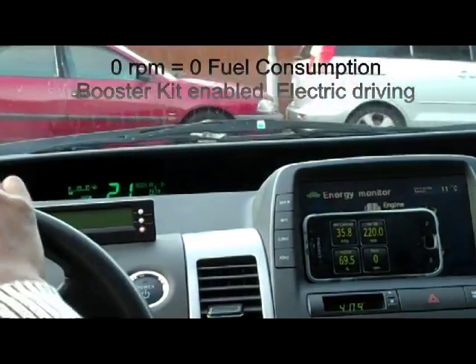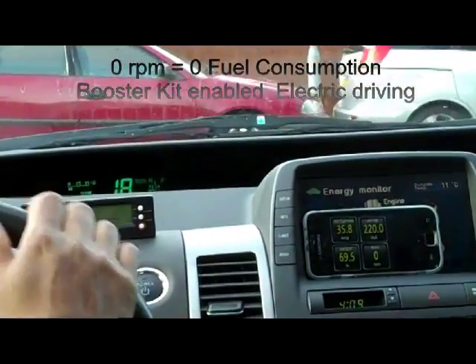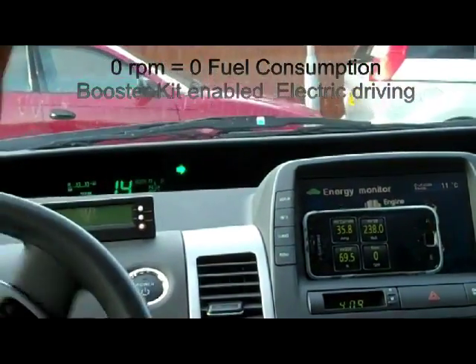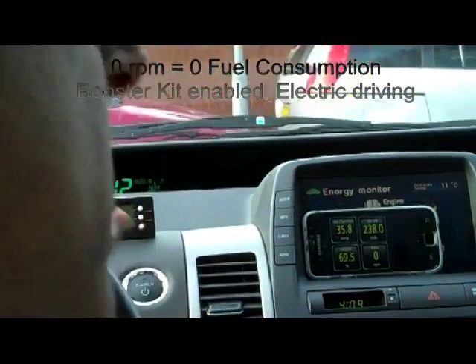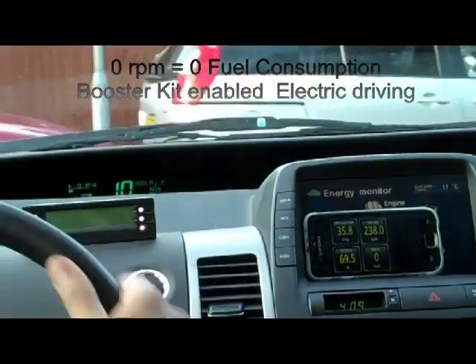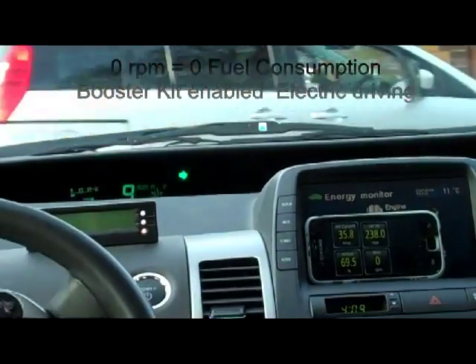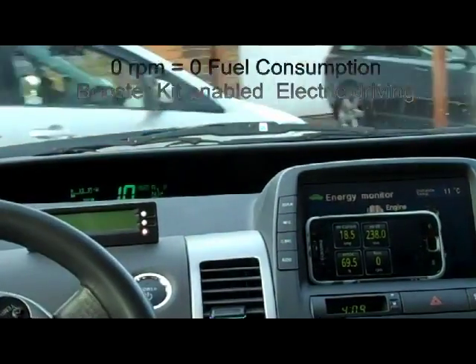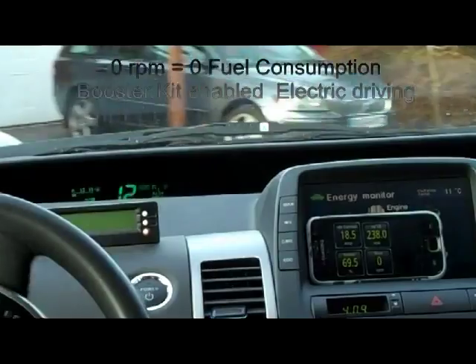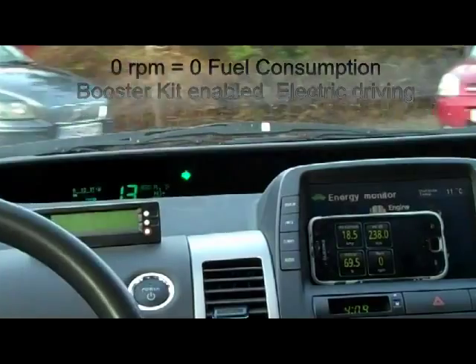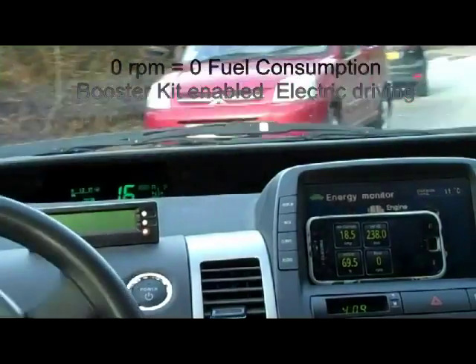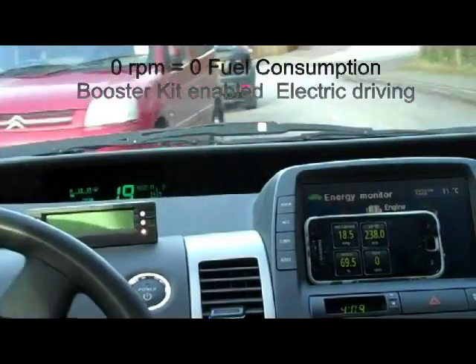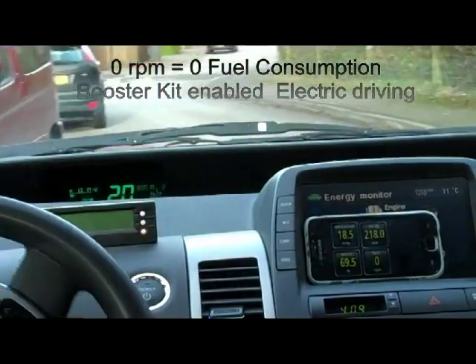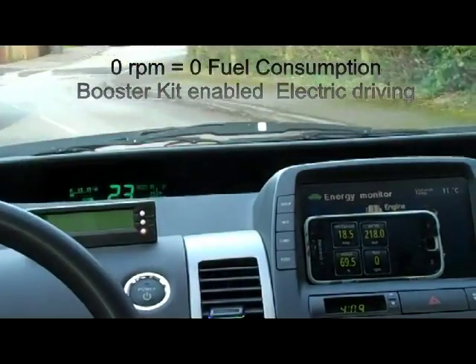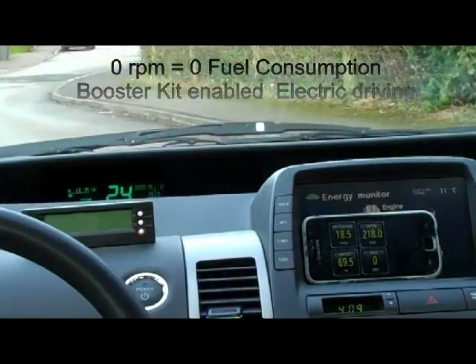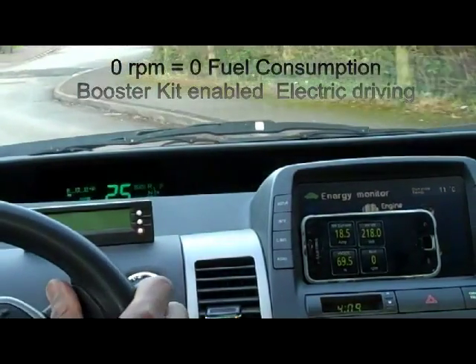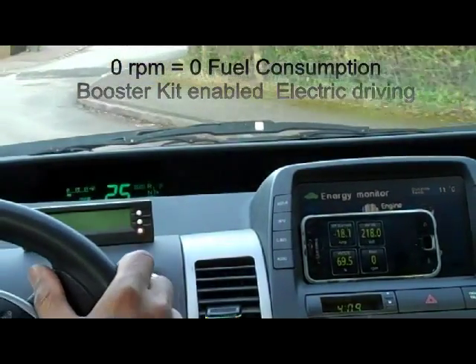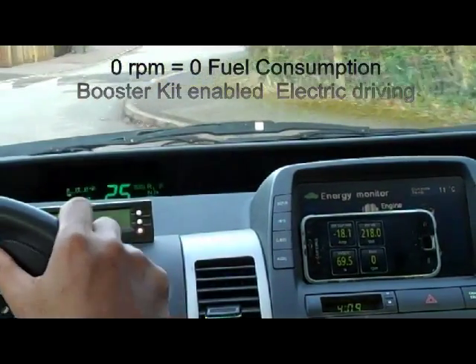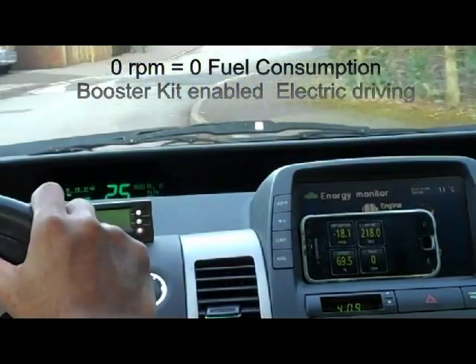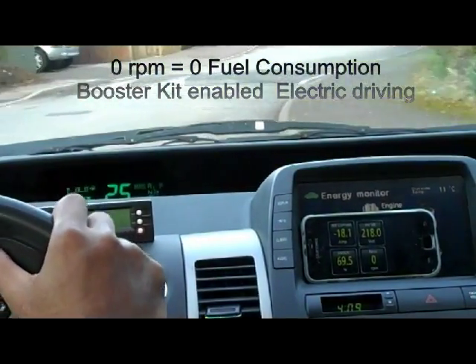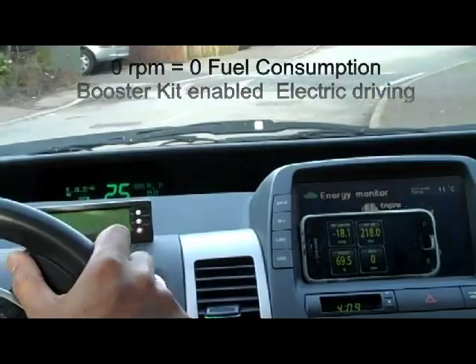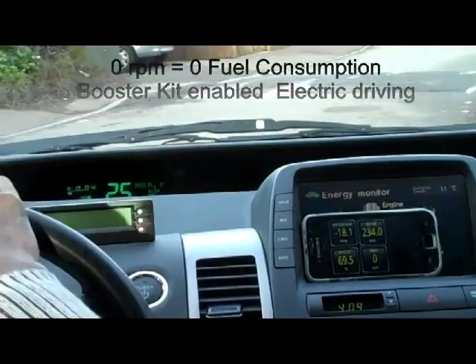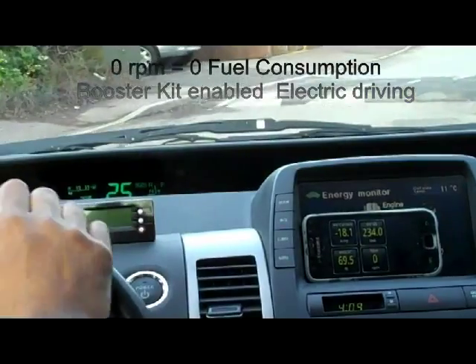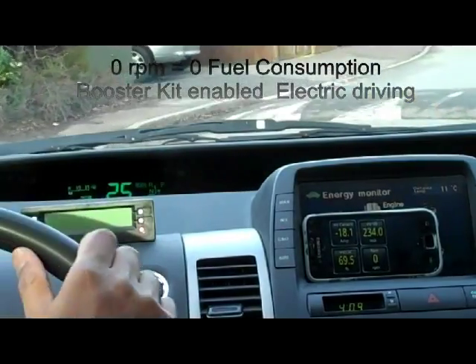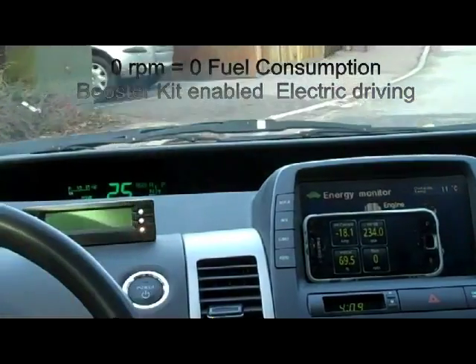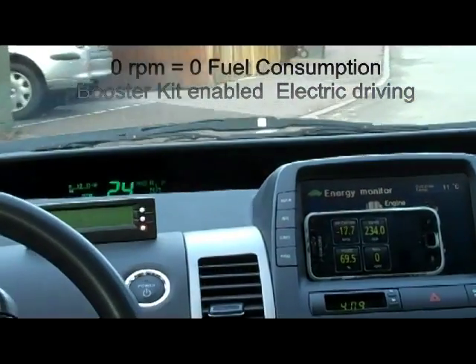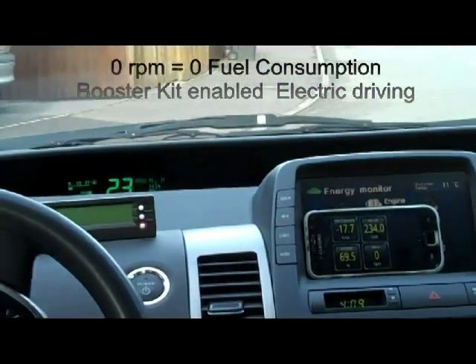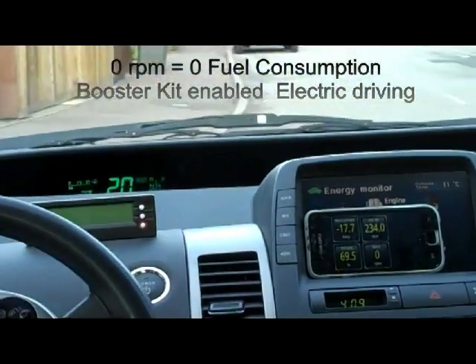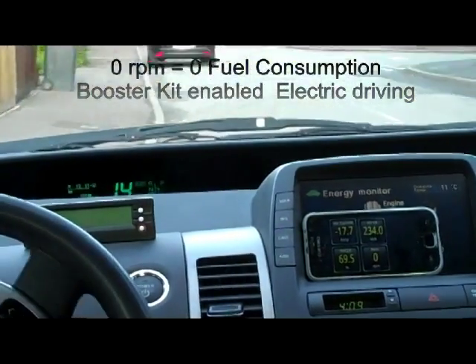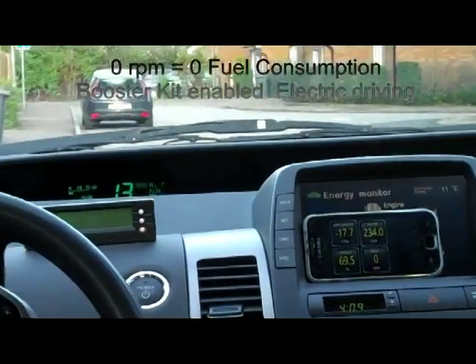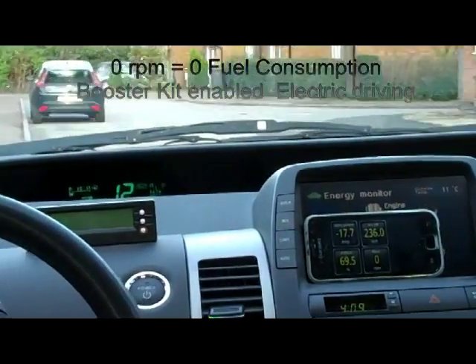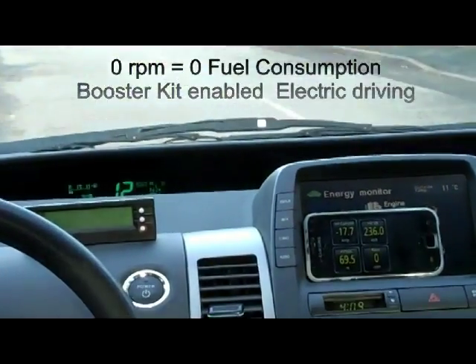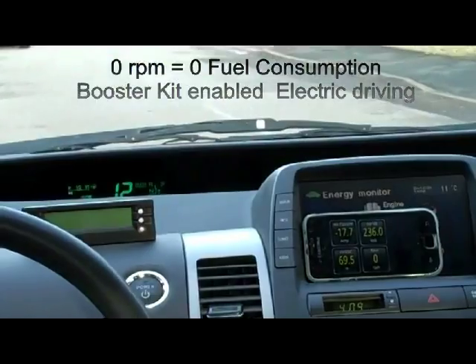This is our destination. The SOC is holding at 69%. If I had switched the kit off, that would have fallen very quickly.